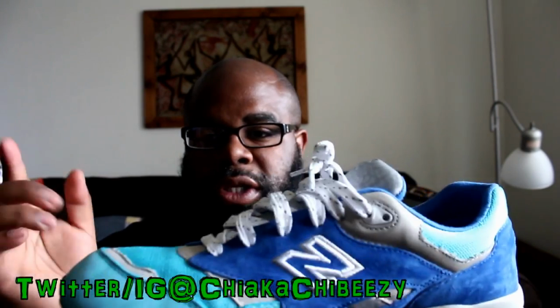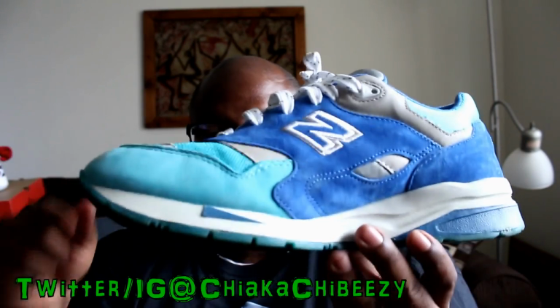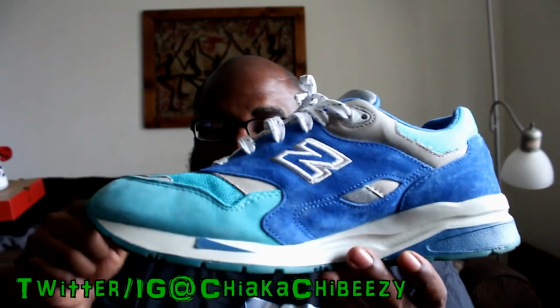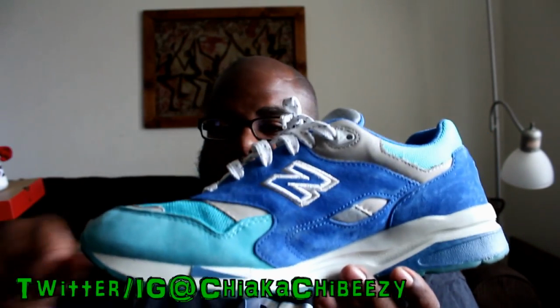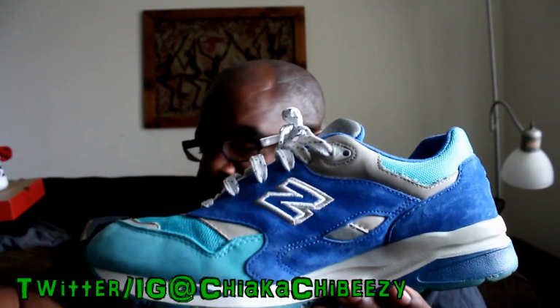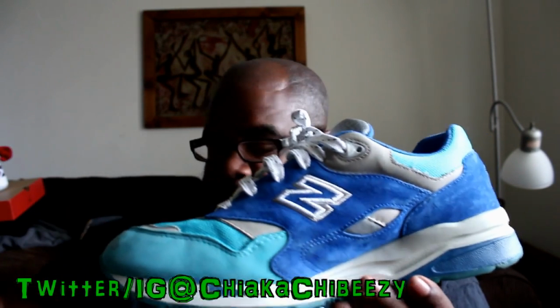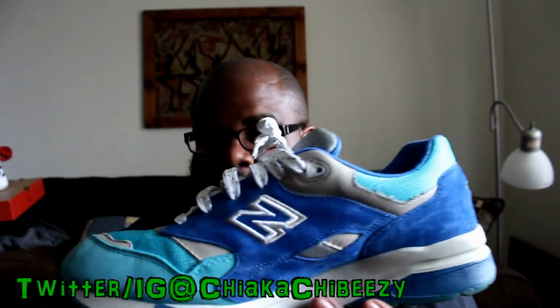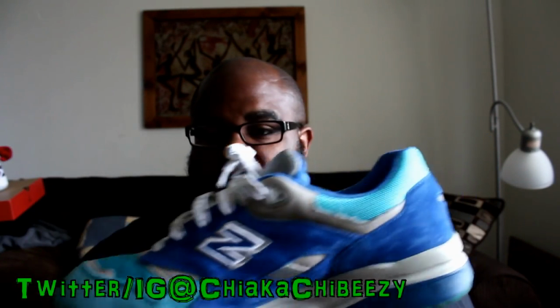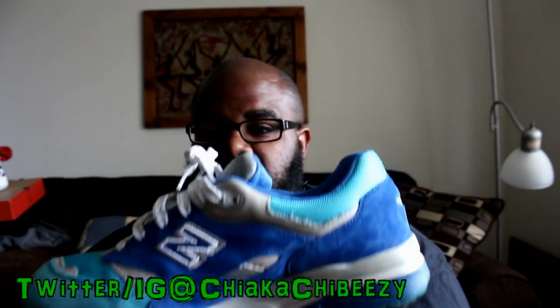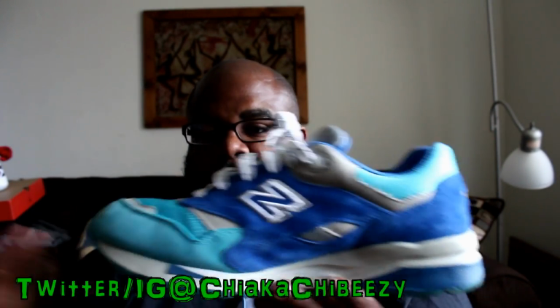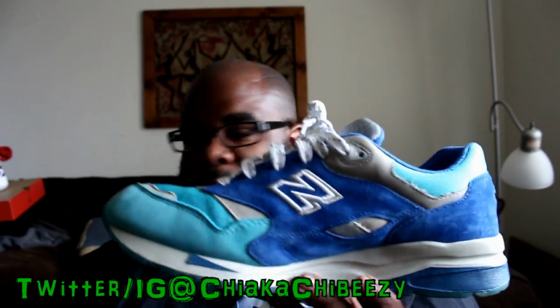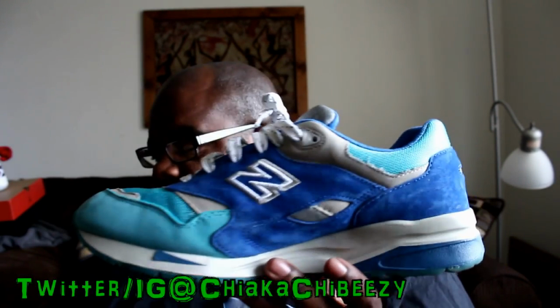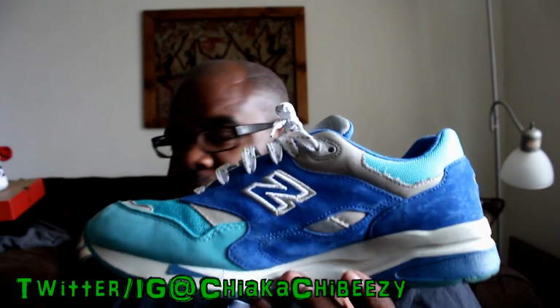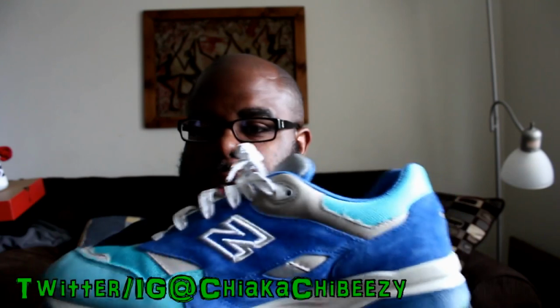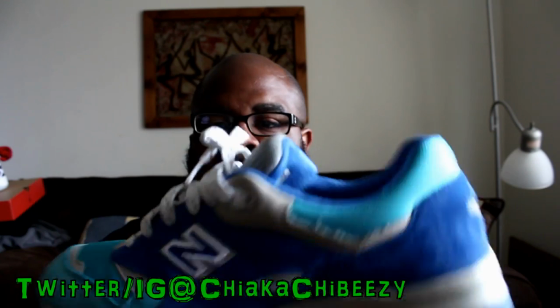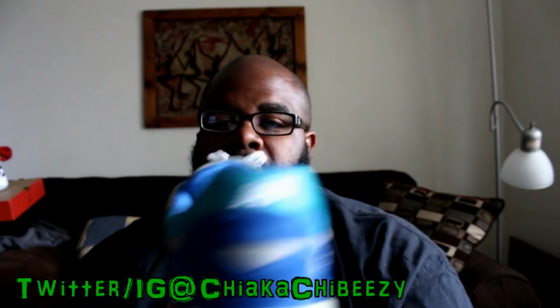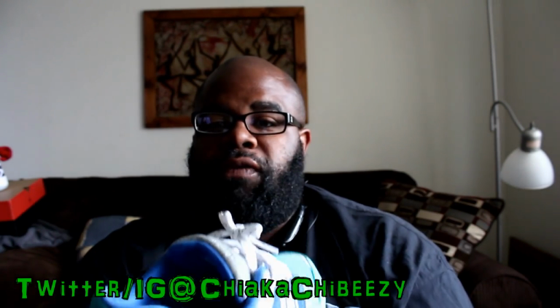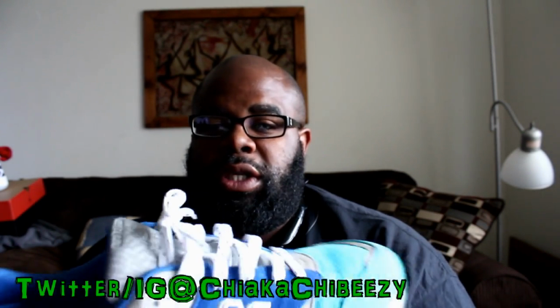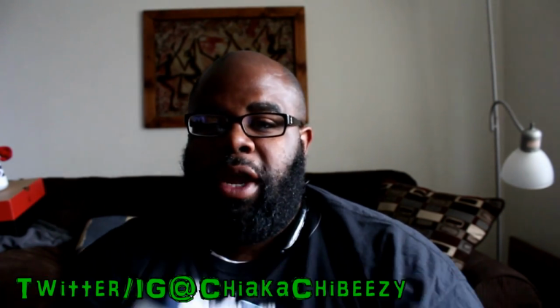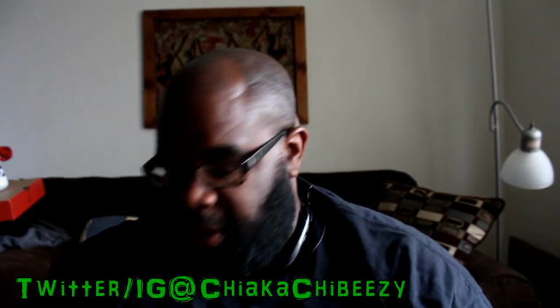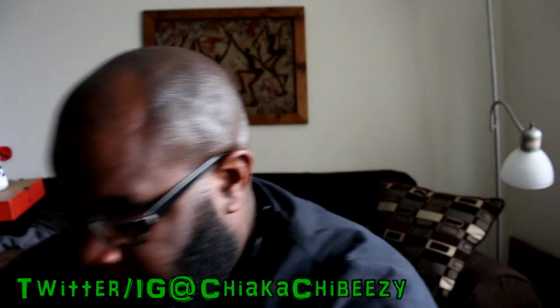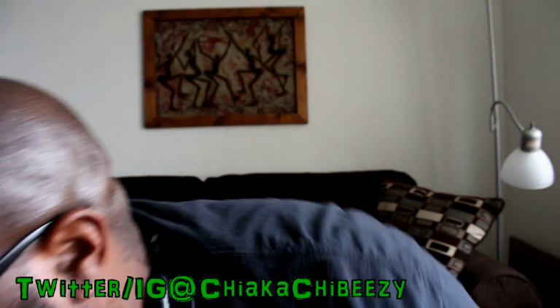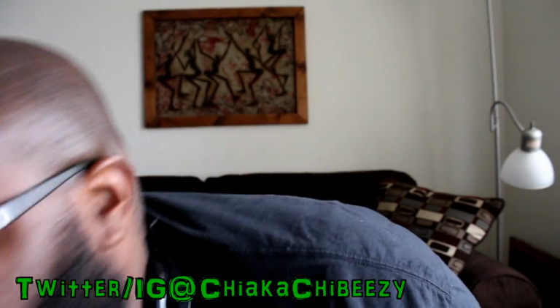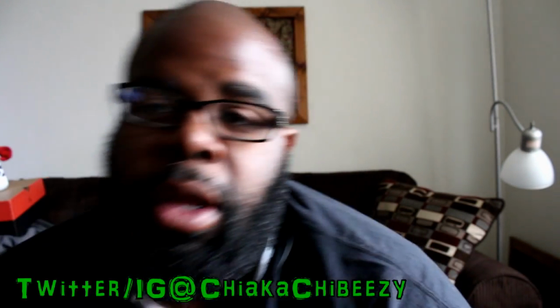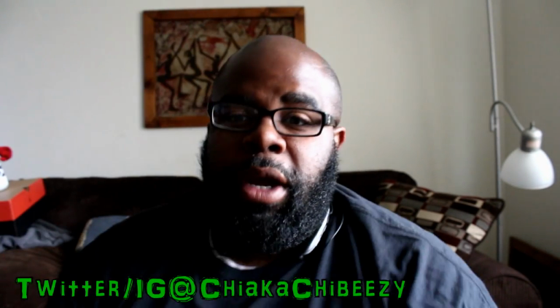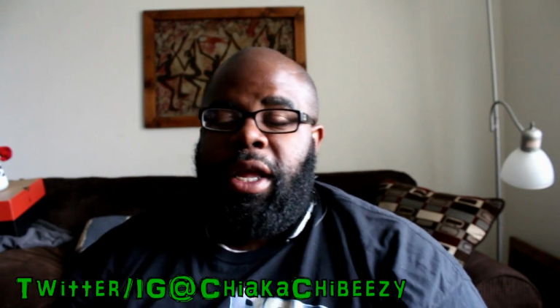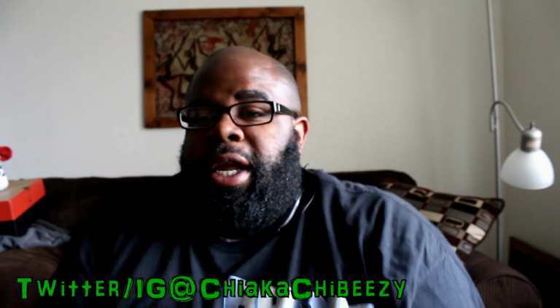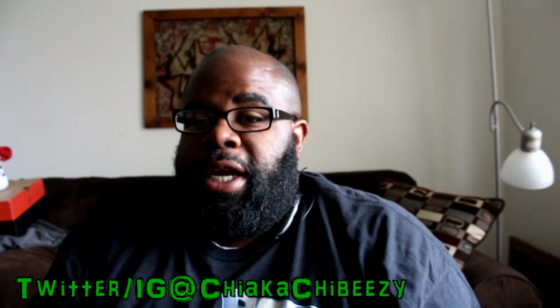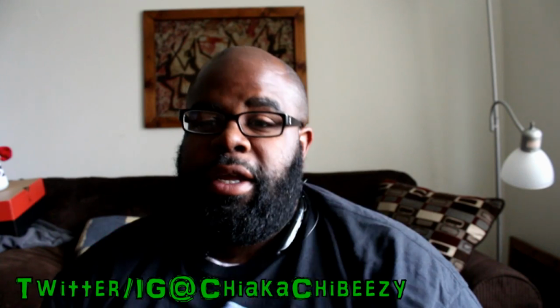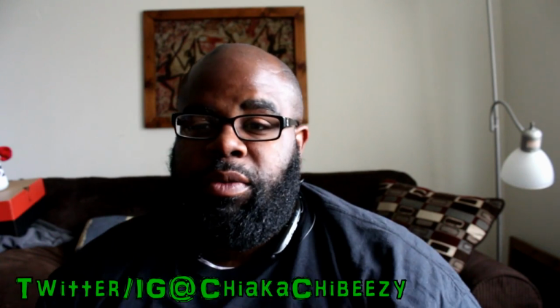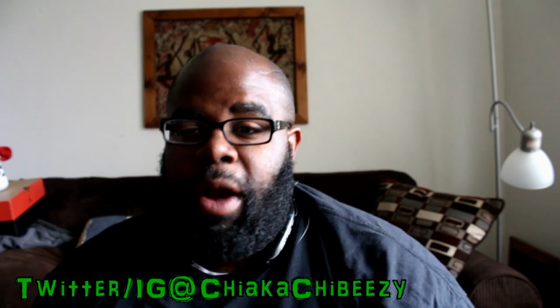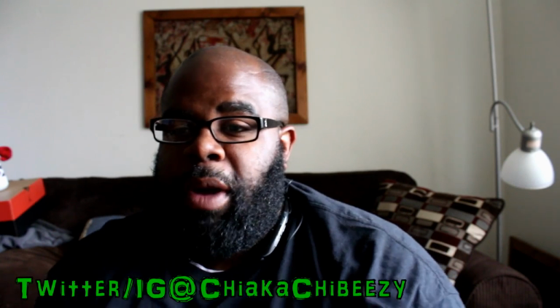I do have to clean them, so stay tuned for my upcoming video where I'll be cleaning them along with some other kicks using a product sent to me by the good folks at Tight Wipes. Monday was a lazy day — didn't wear anything special, wore my trusty beaters.